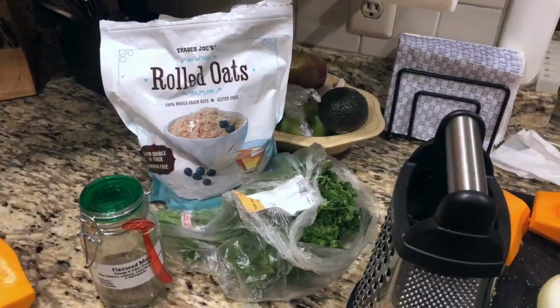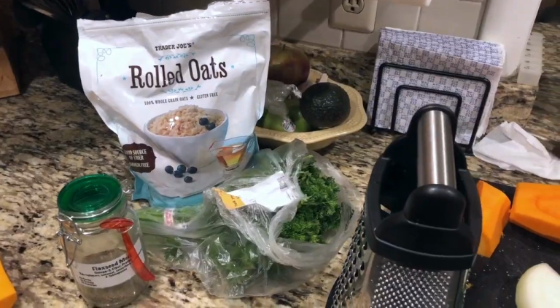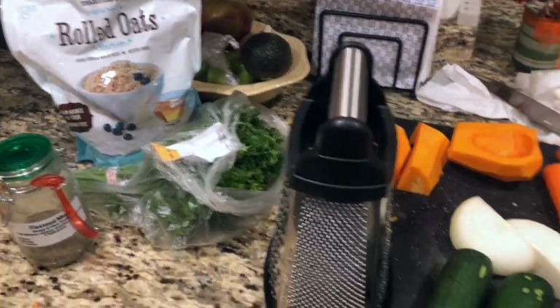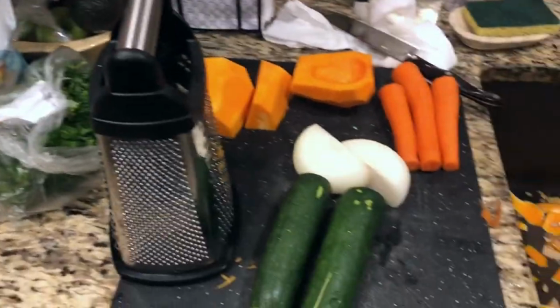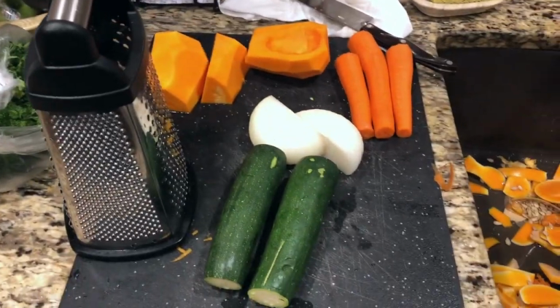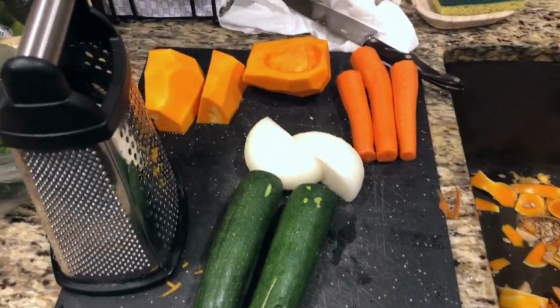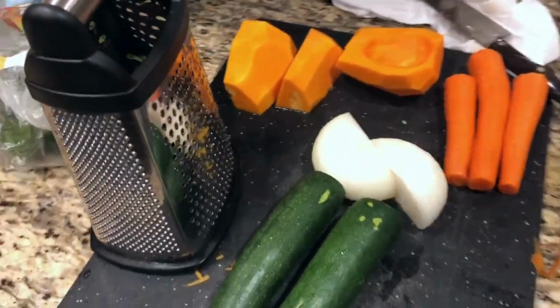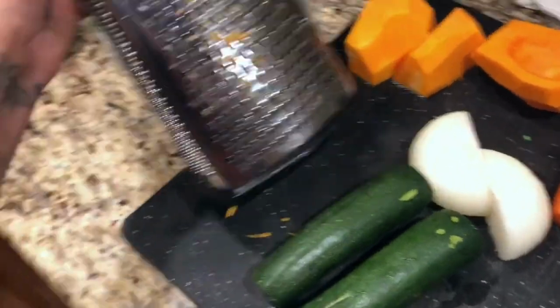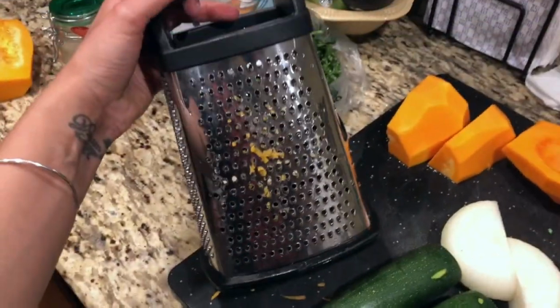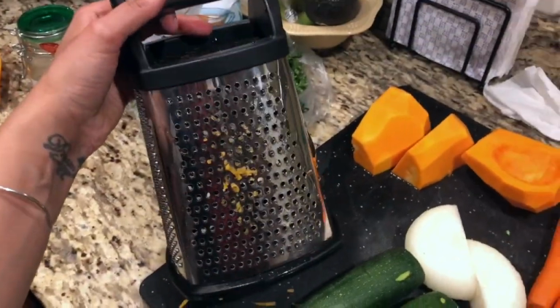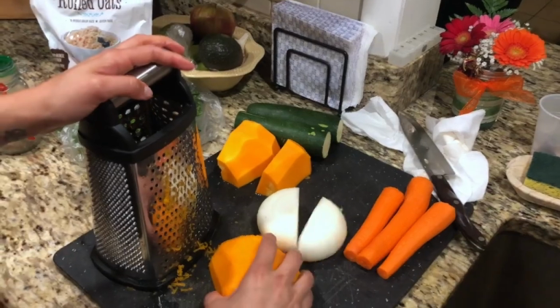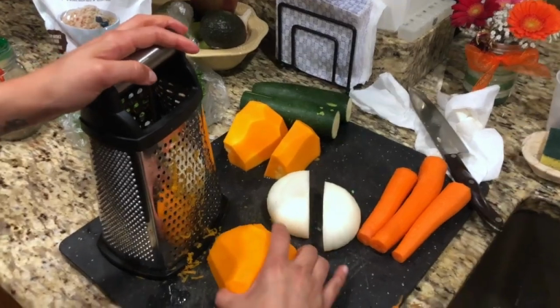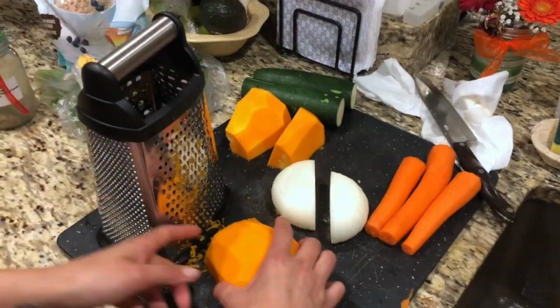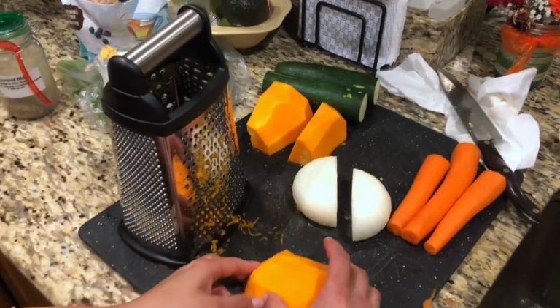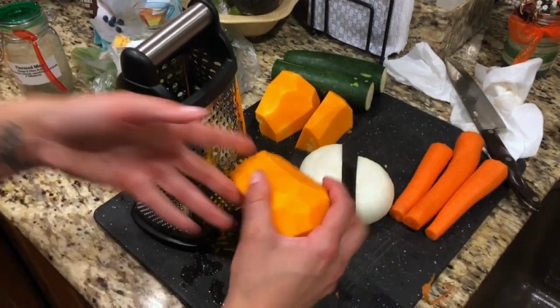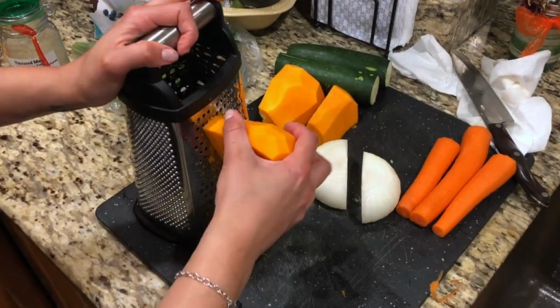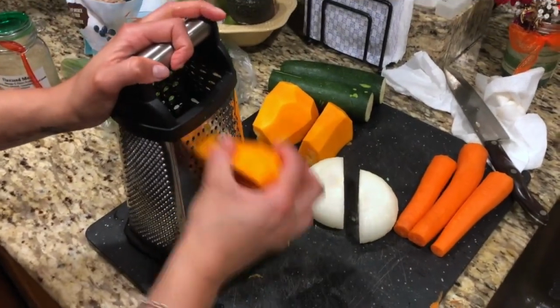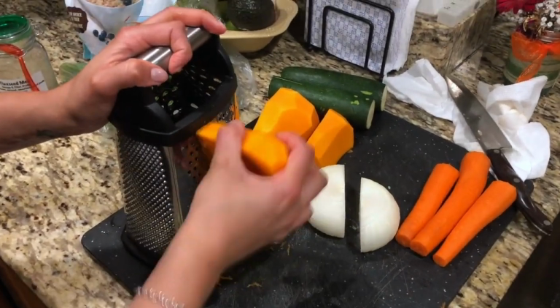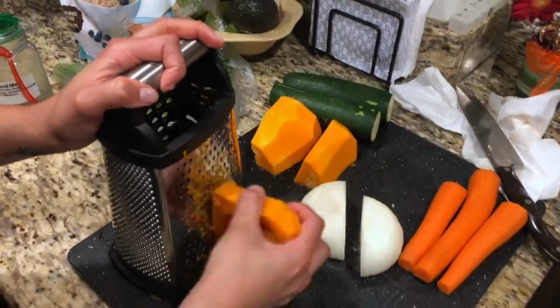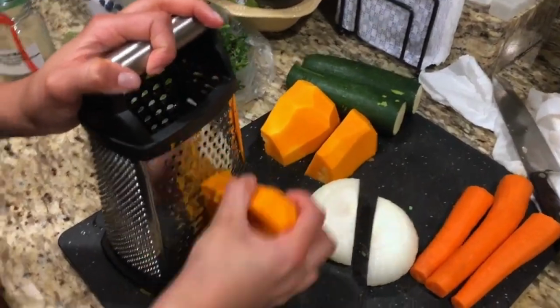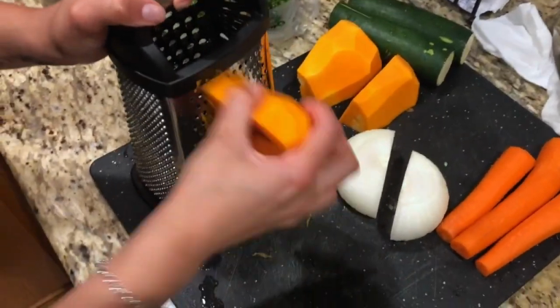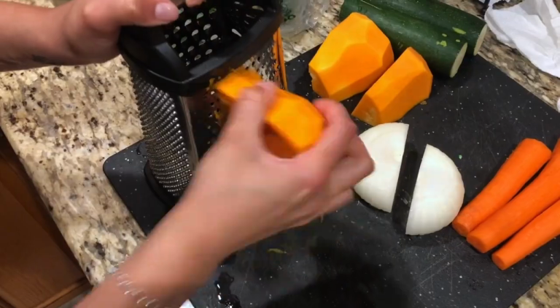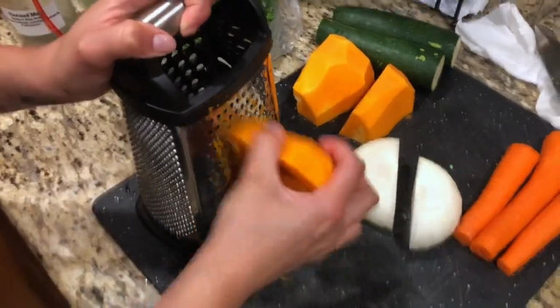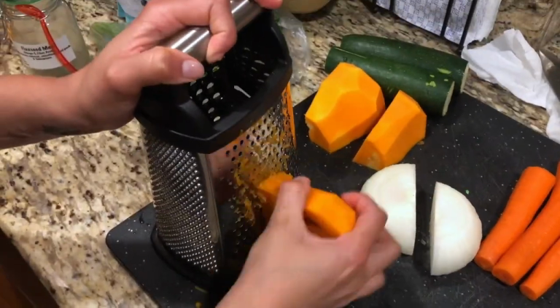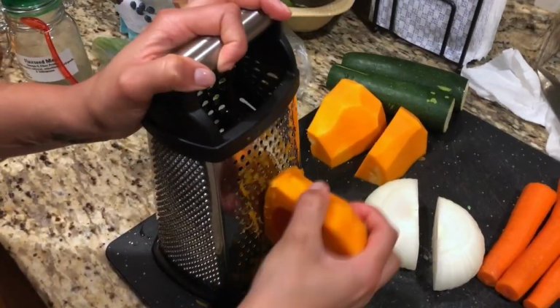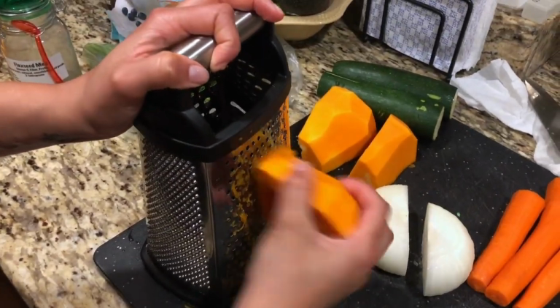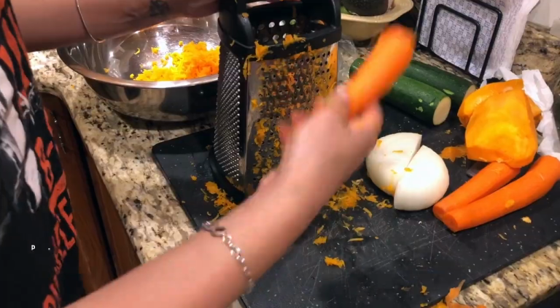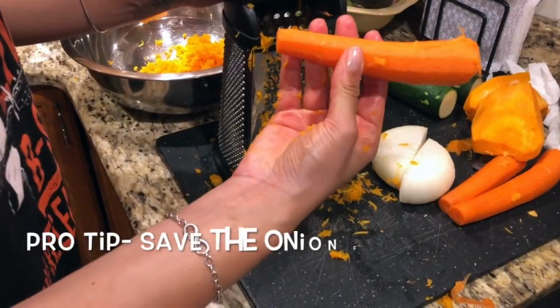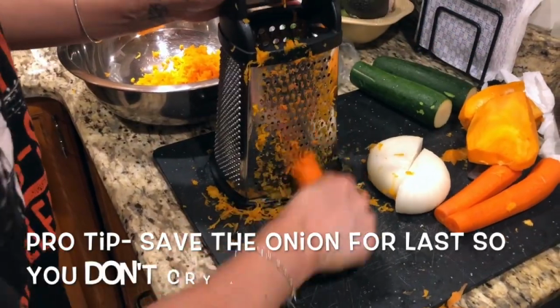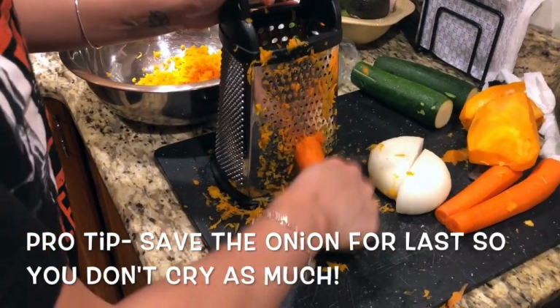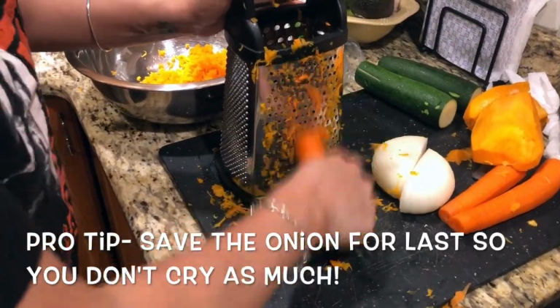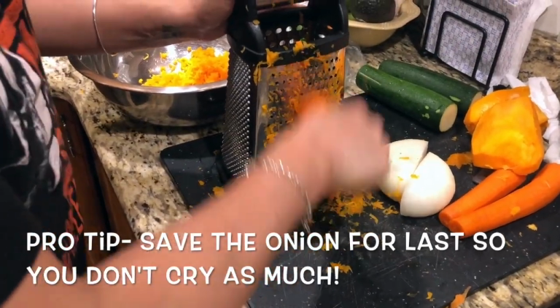We're gonna start off by grating all the vegetables, and this is honestly the worst part. I suggest making a double batch or at least enough so that you can save it in the freezer. That way you can just heat them up and eat it whenever you want instead of going through this whole process.